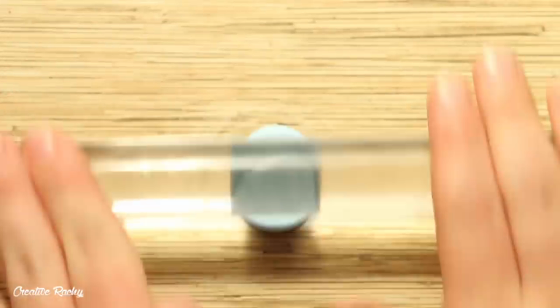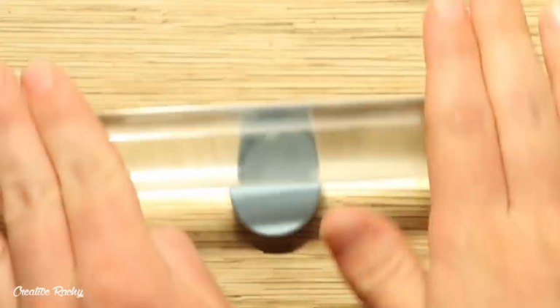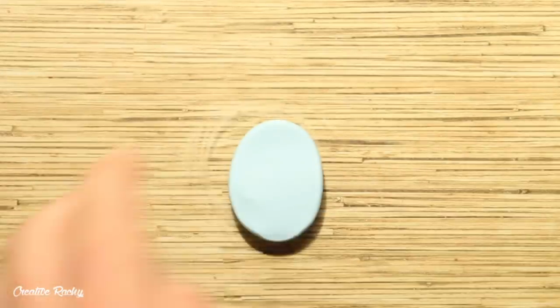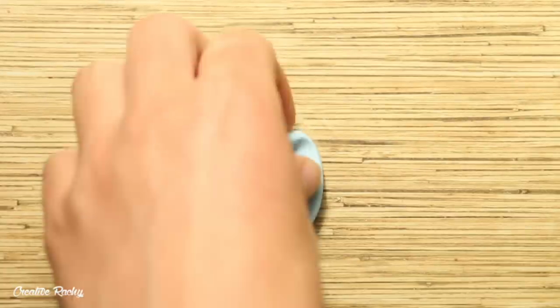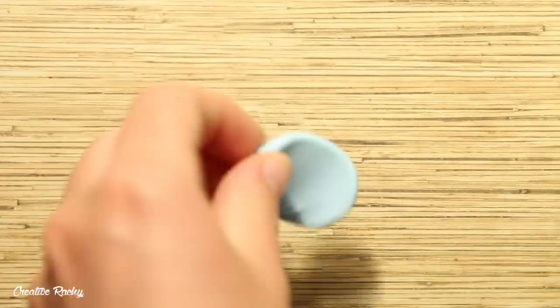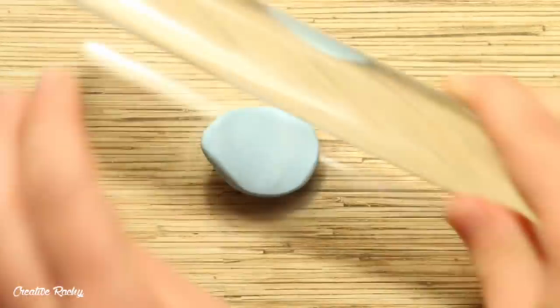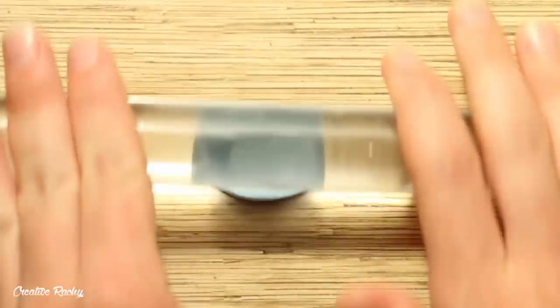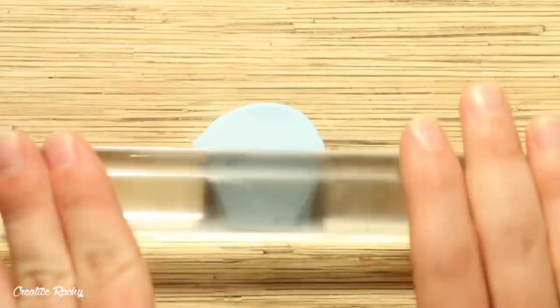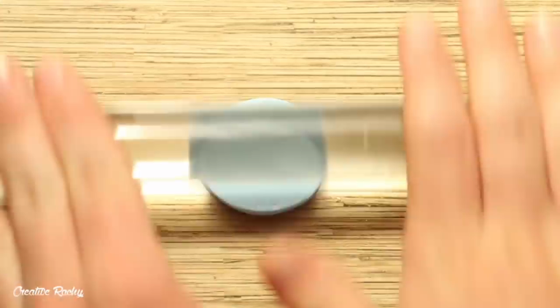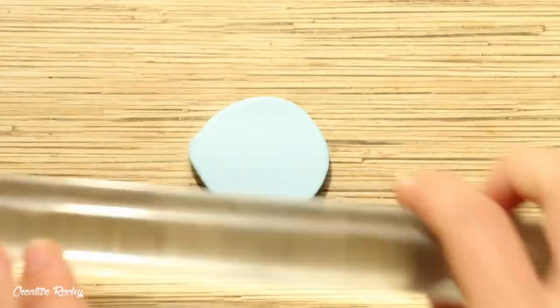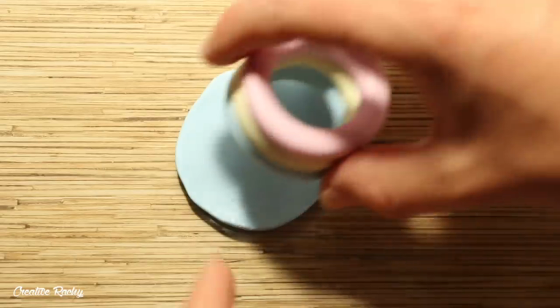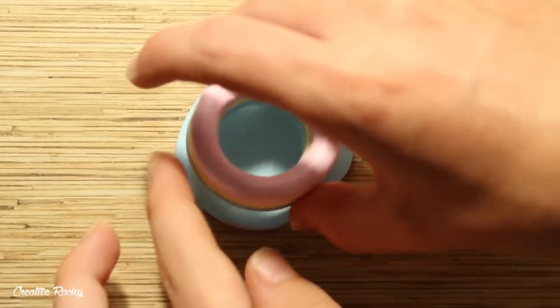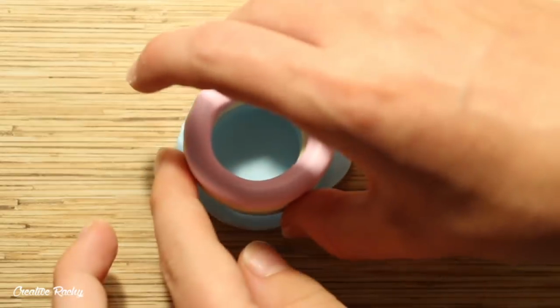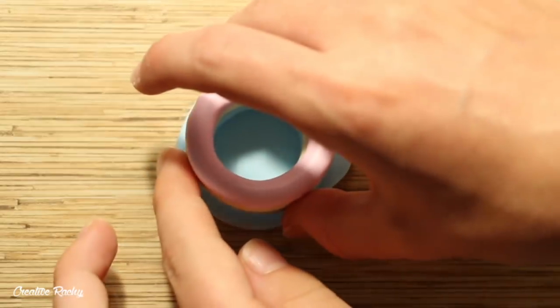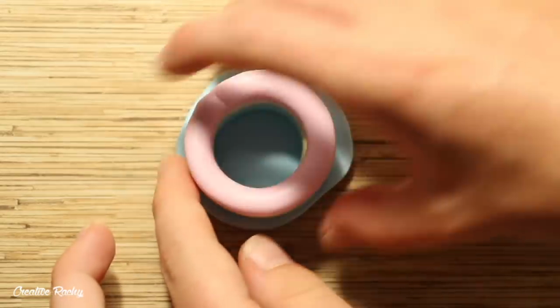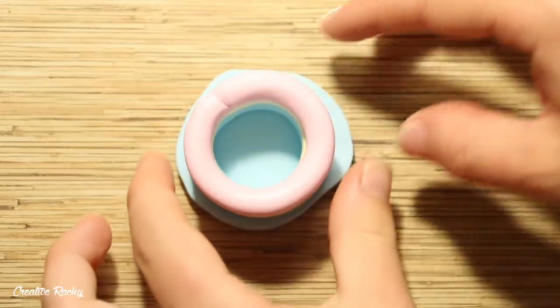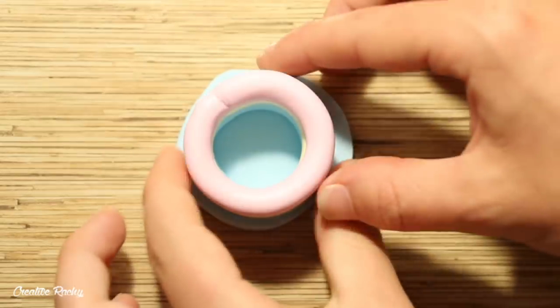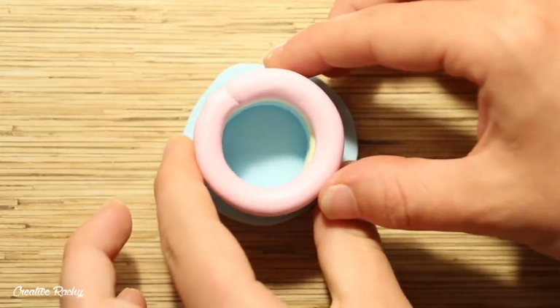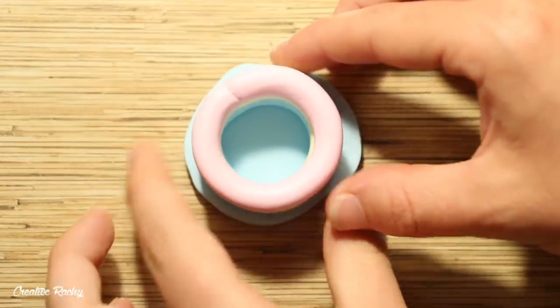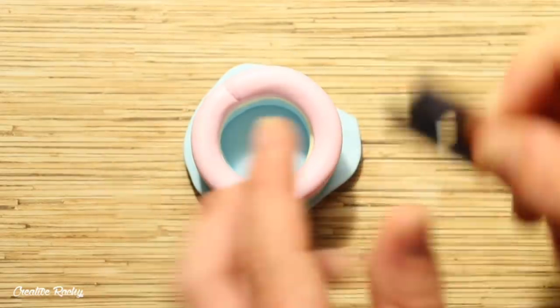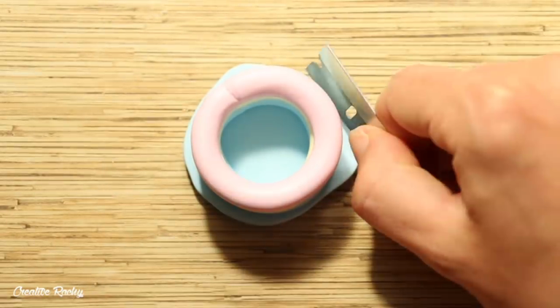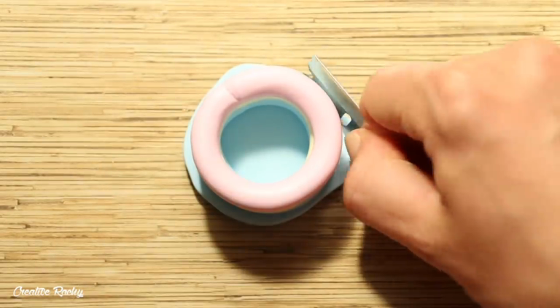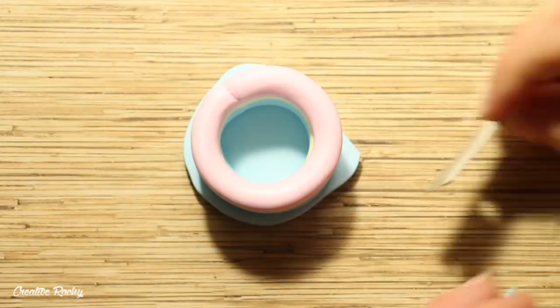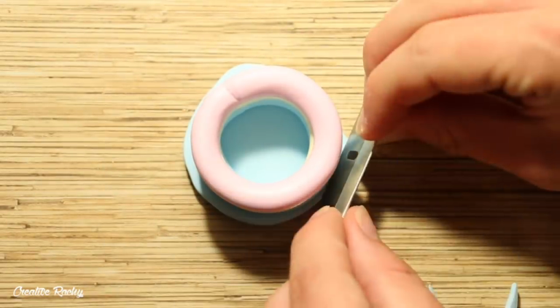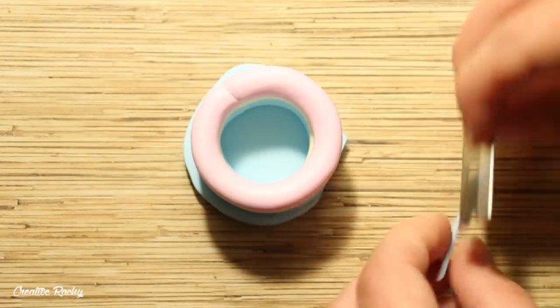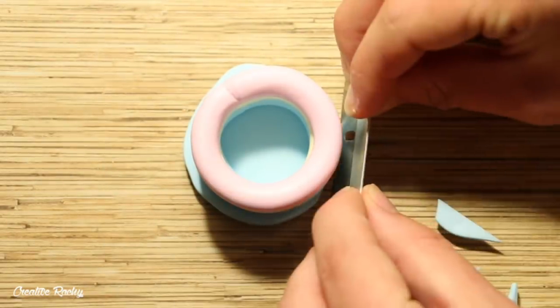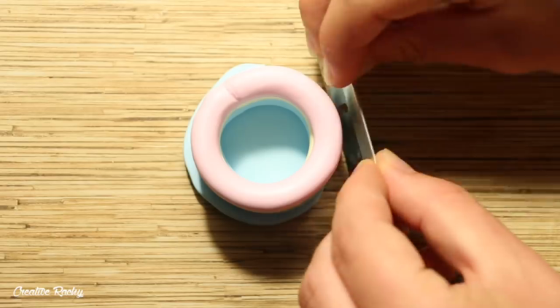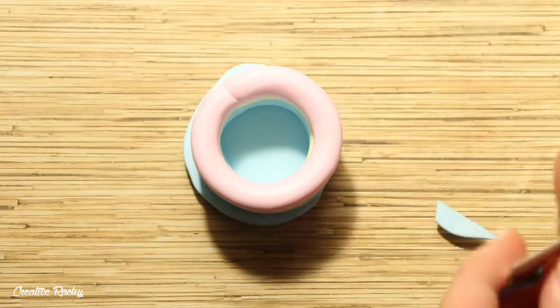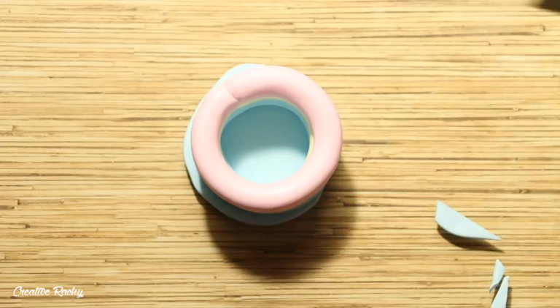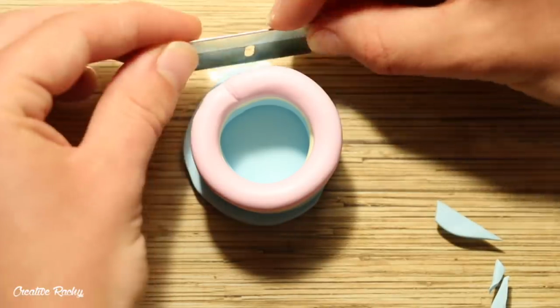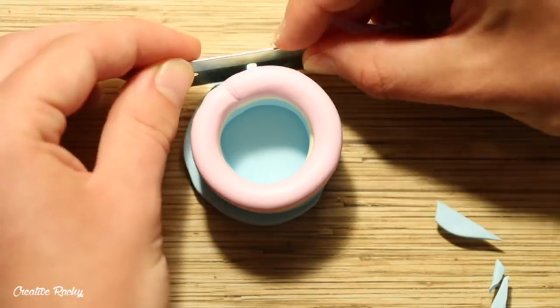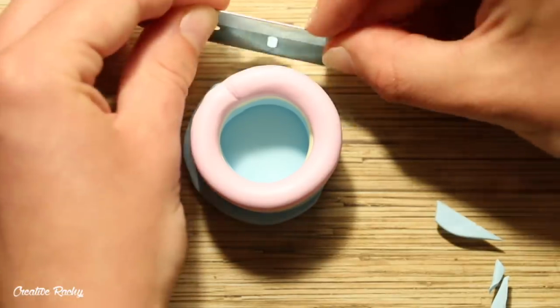Now that that's done, we need to create a base by rolling out a thin sheet of clay. I'm using blue so it matches the bottom tube of my pool. Place the pool on top and then cut away the excess clay.